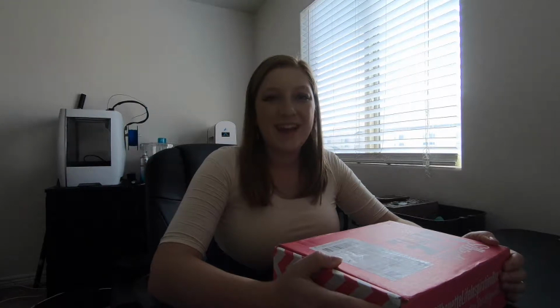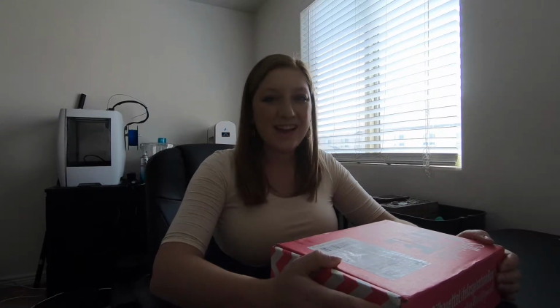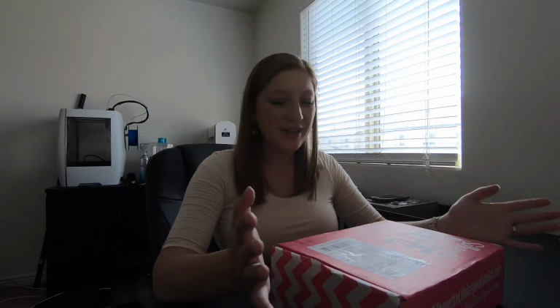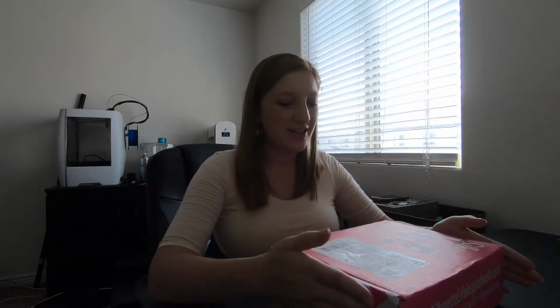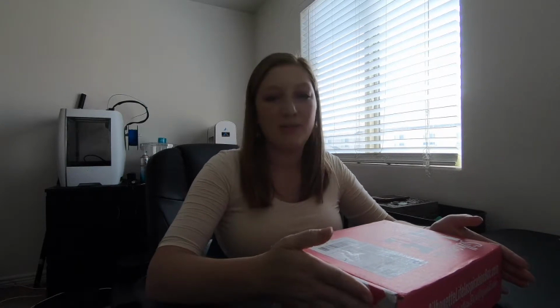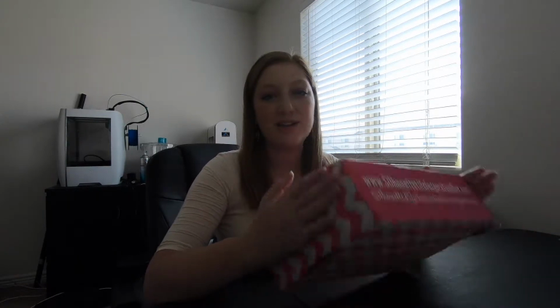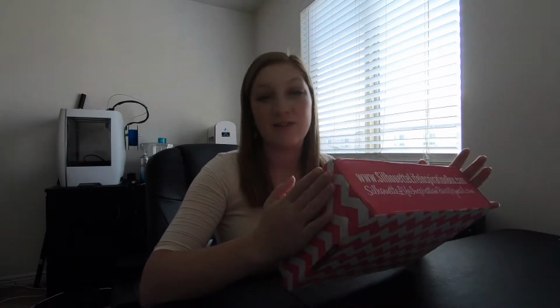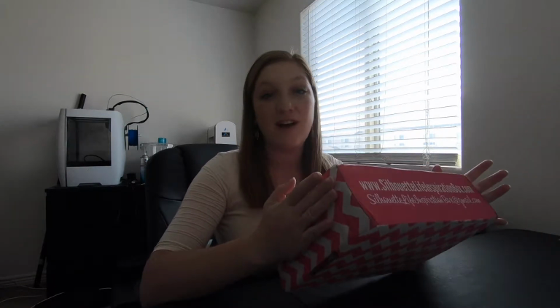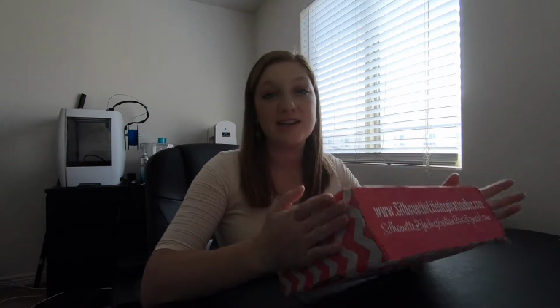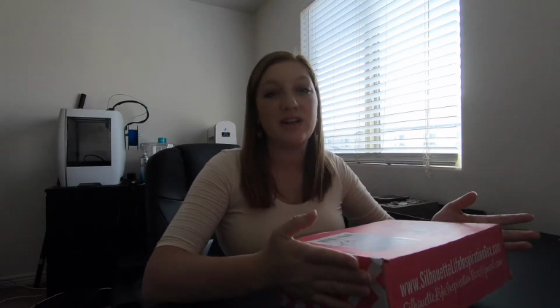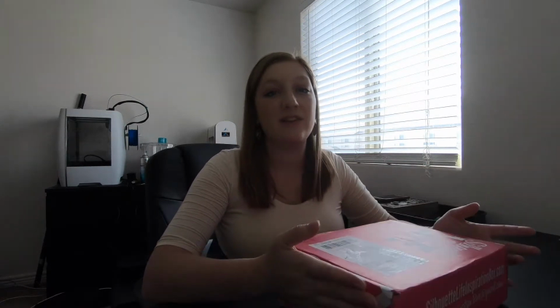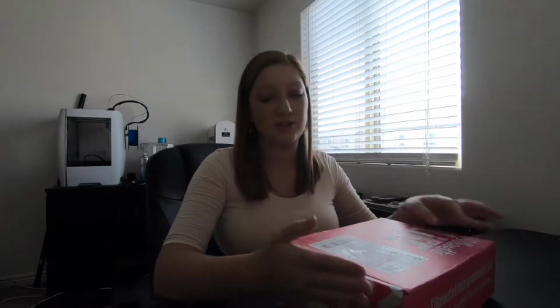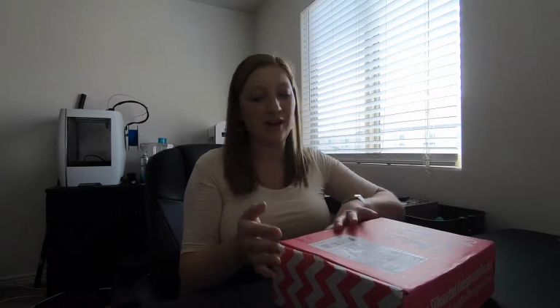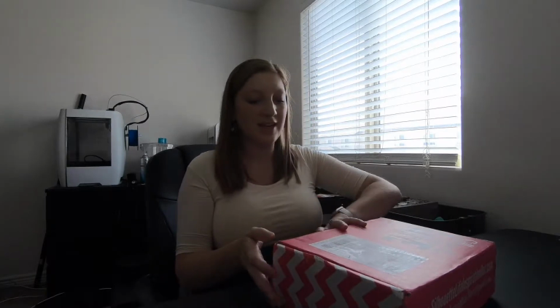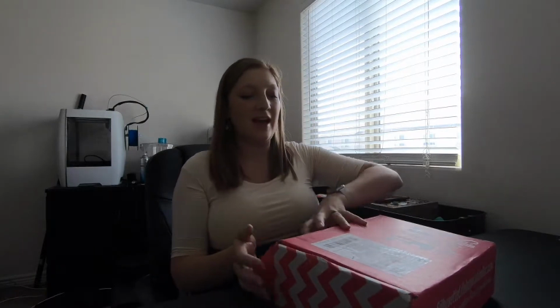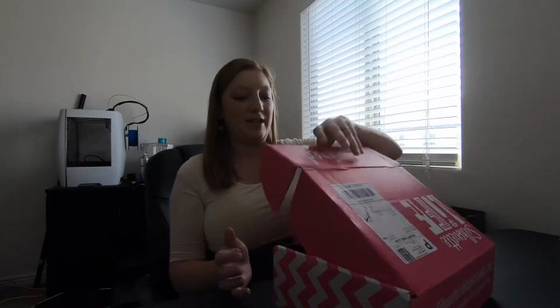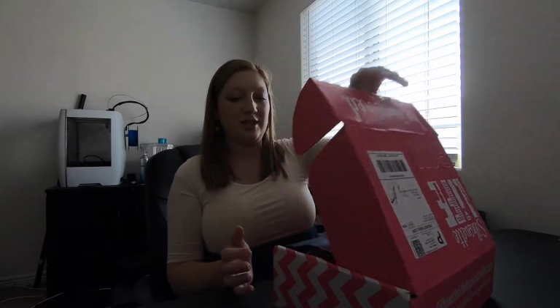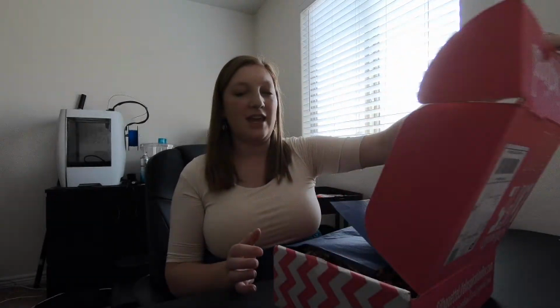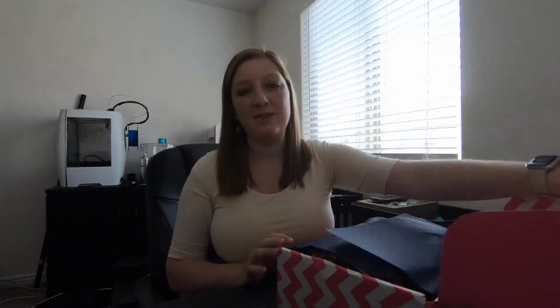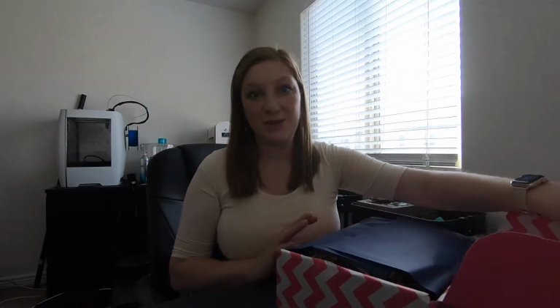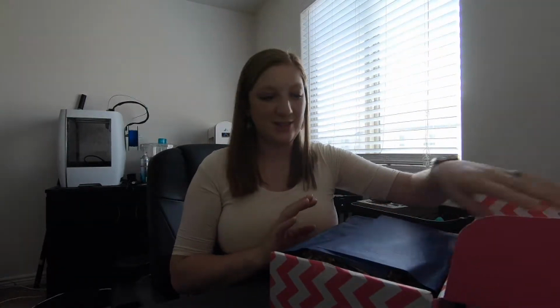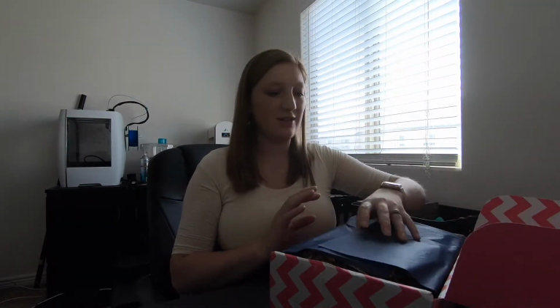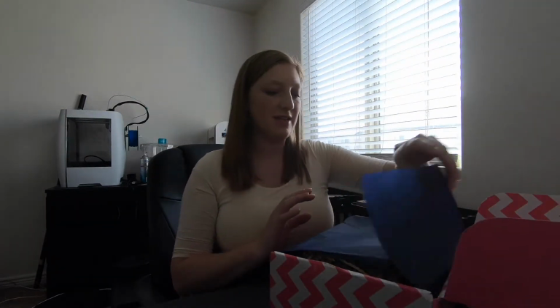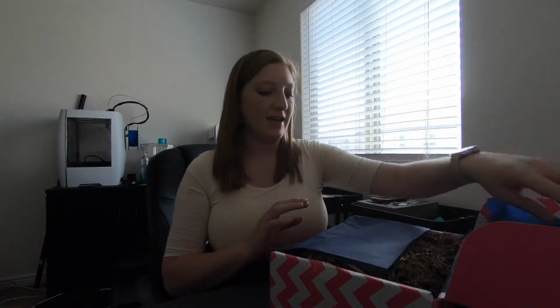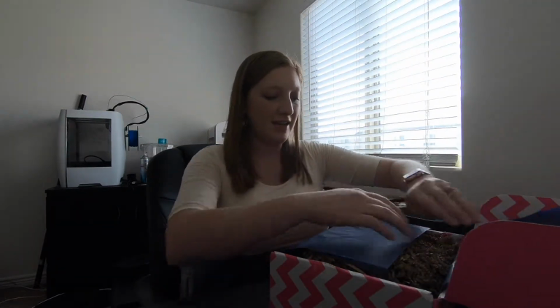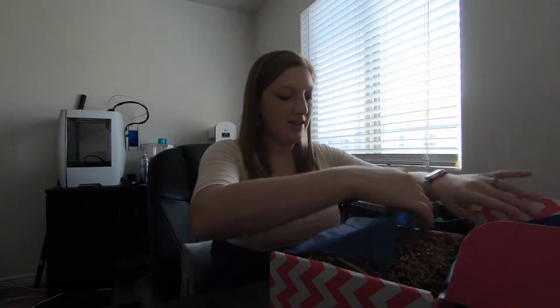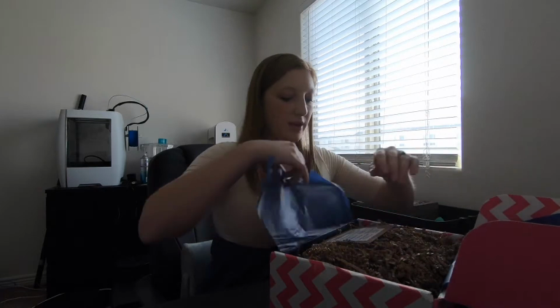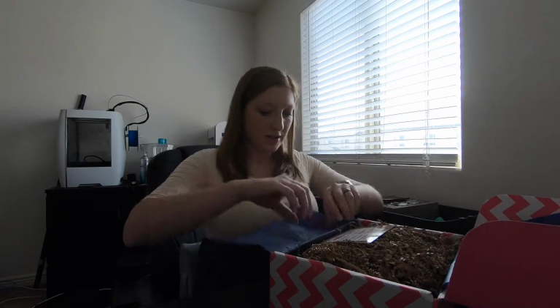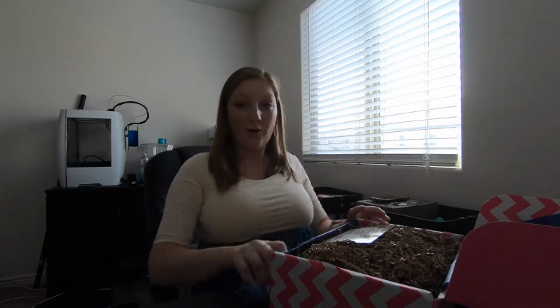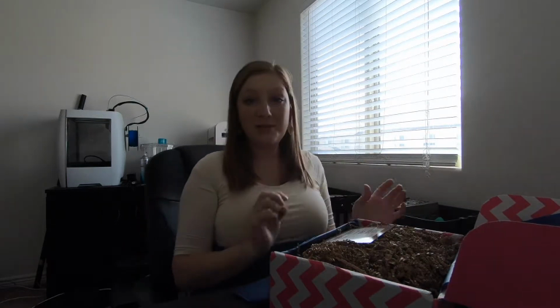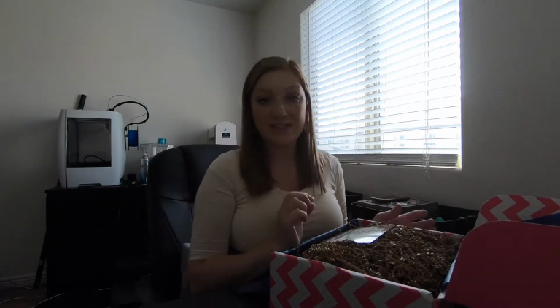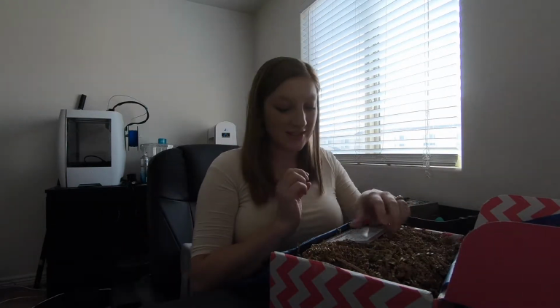Hi! We are going to do the unboxing for the August Silhouette Life Inspiration Box. It just came this week so I'm so excited. We are just going to open it up and see what's inside.